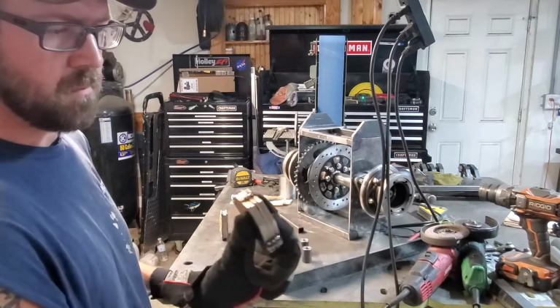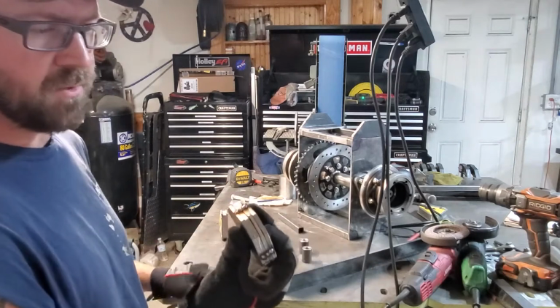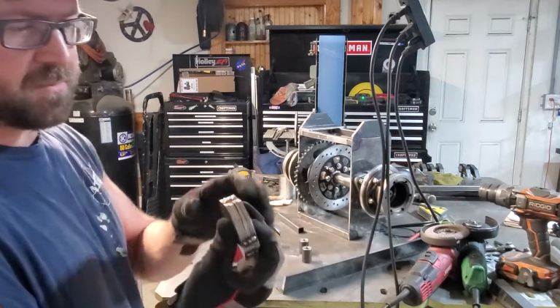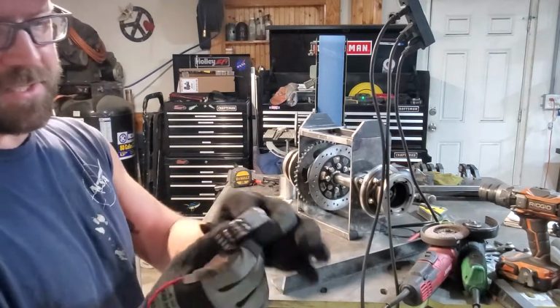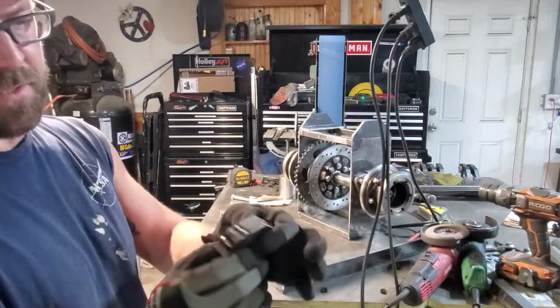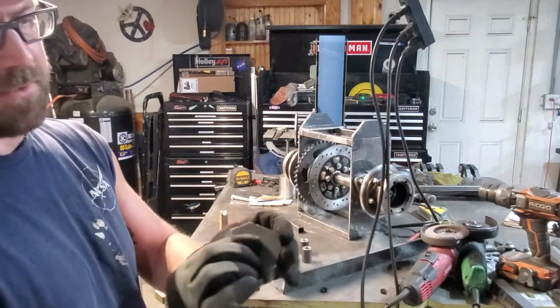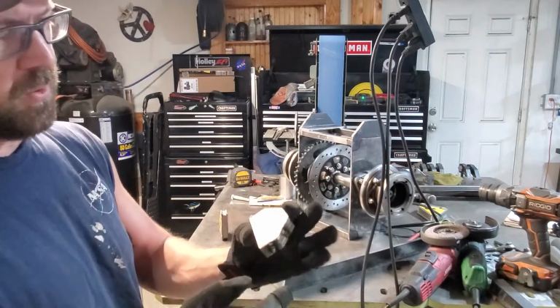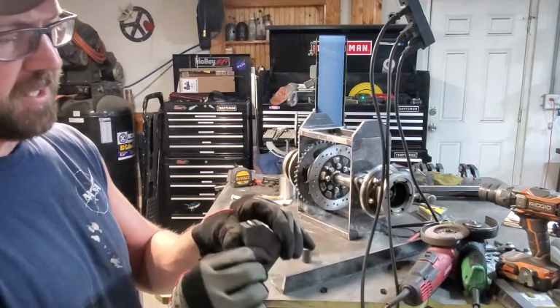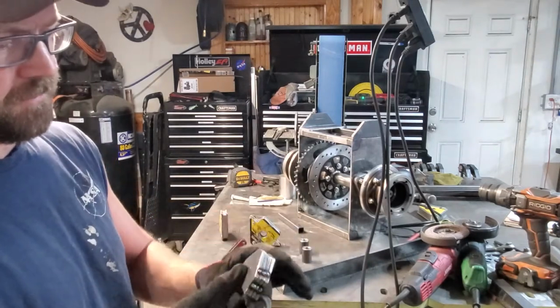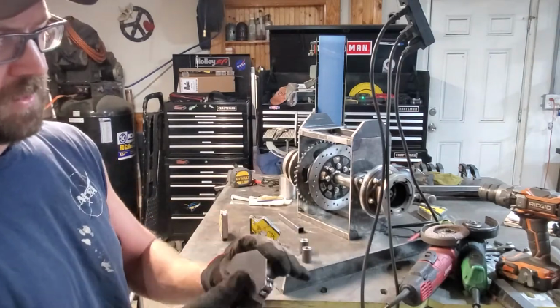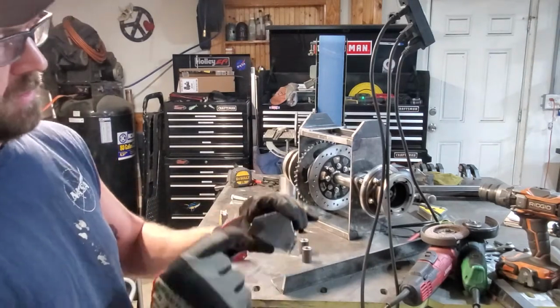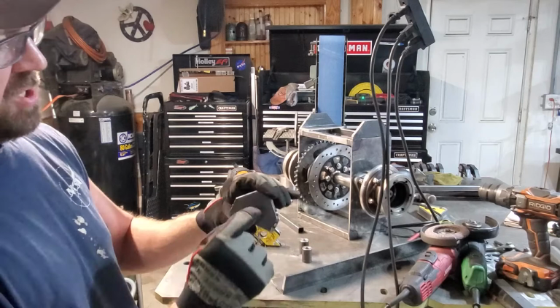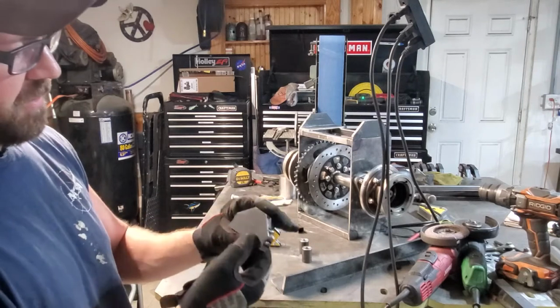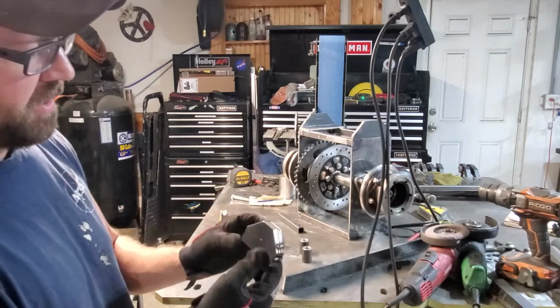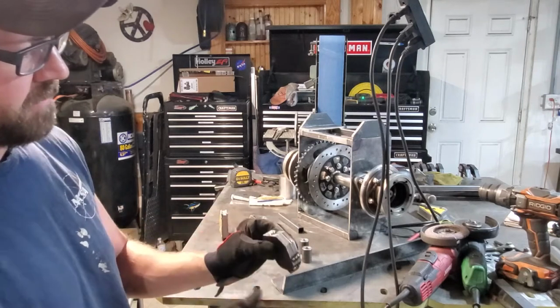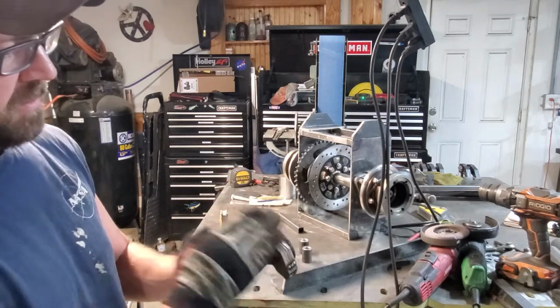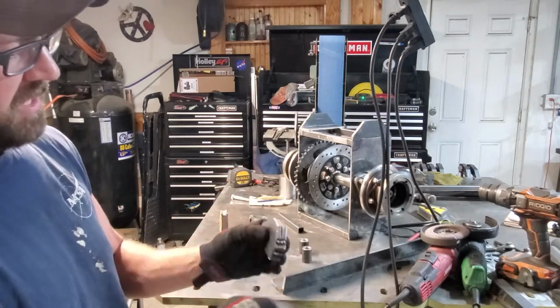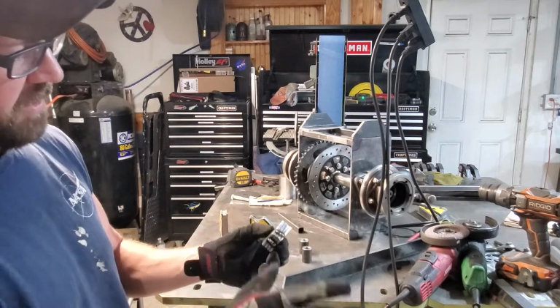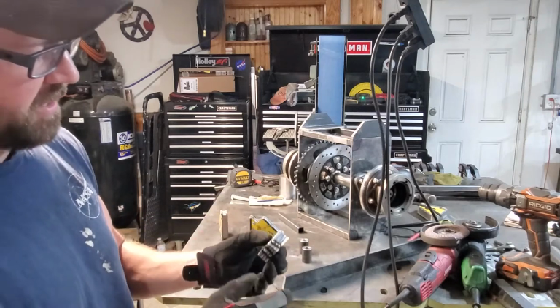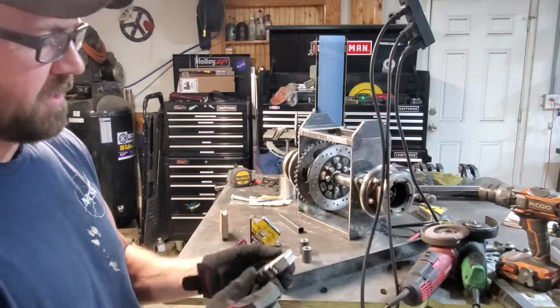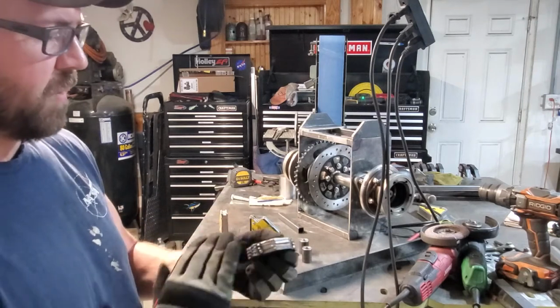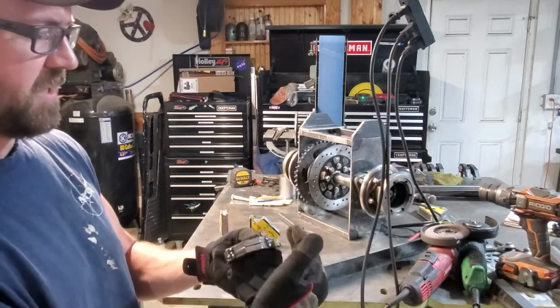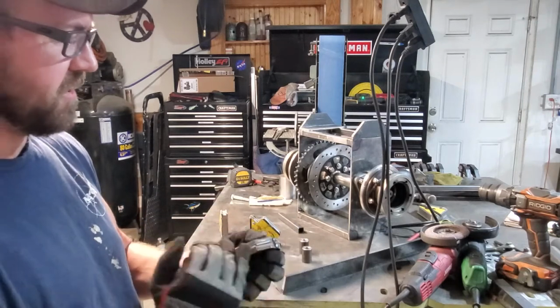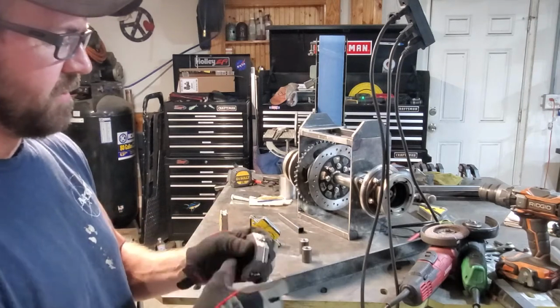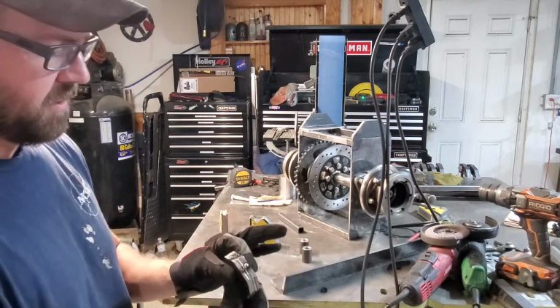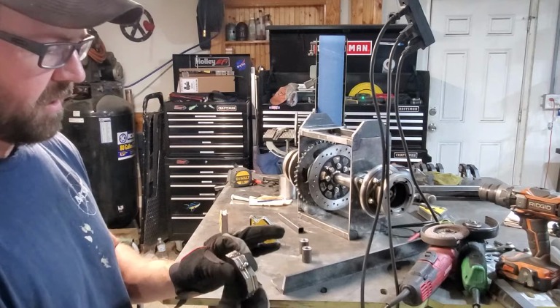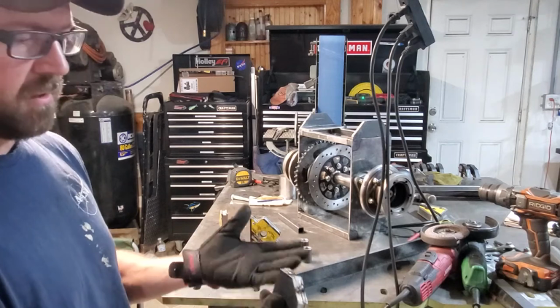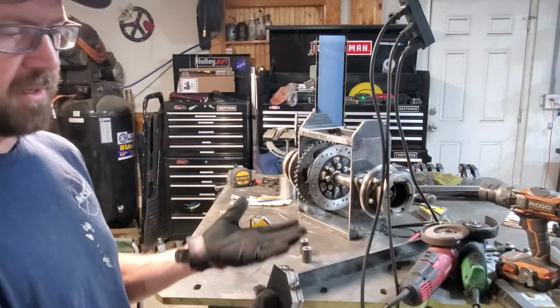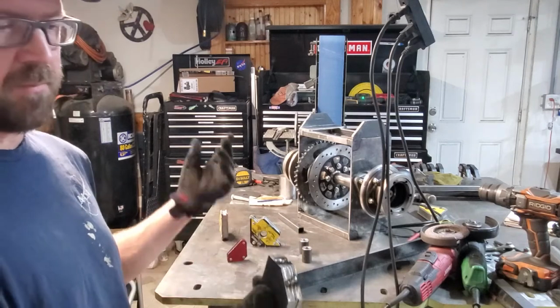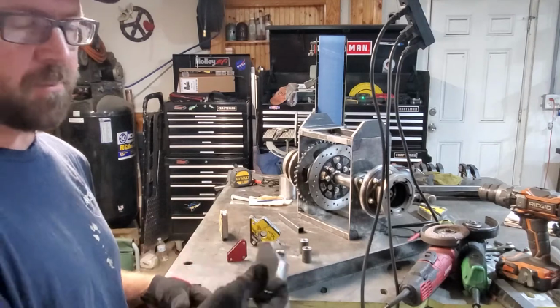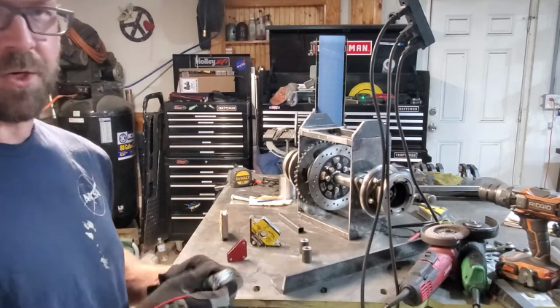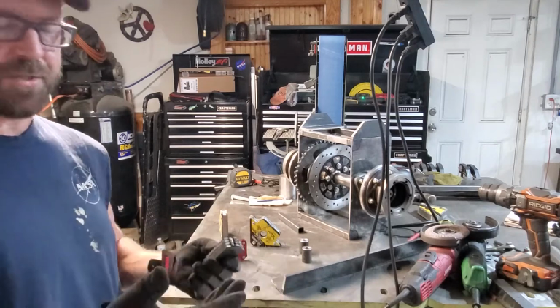I just got some tacks on there. I'm going to drill my holes out right through there. Sand everything nice. I'm going to round these edges as well, and they'll all look like I made them on a water jet or something.